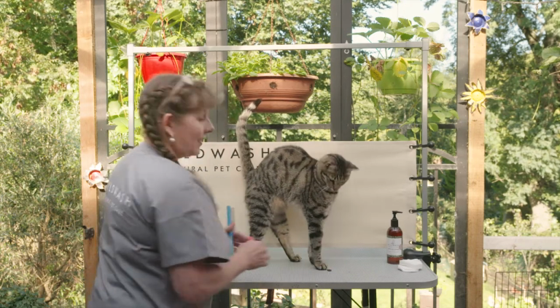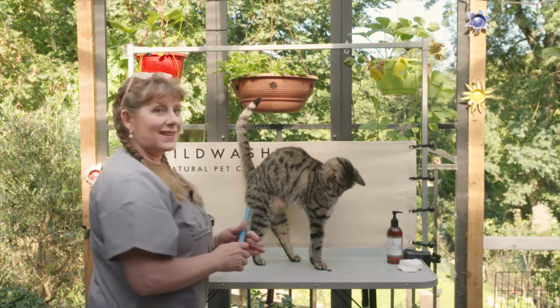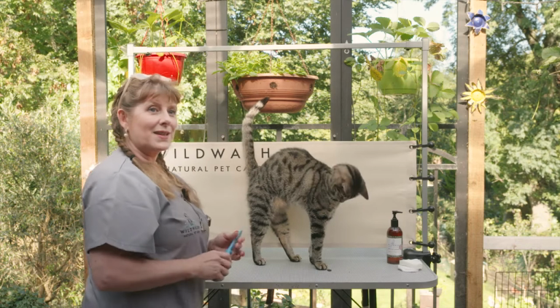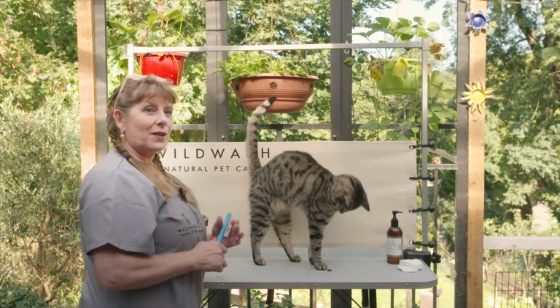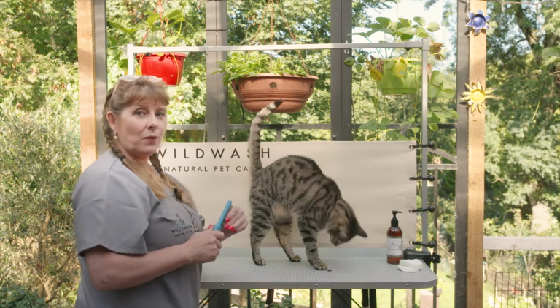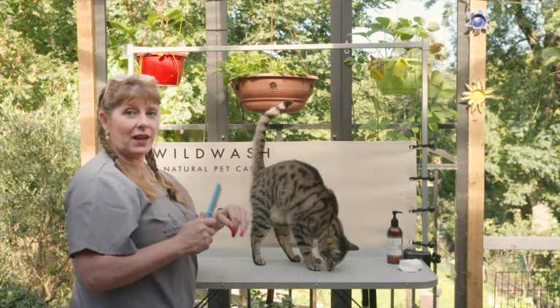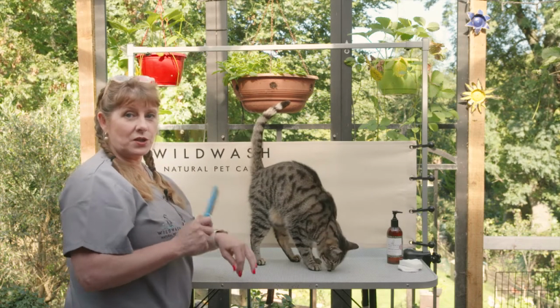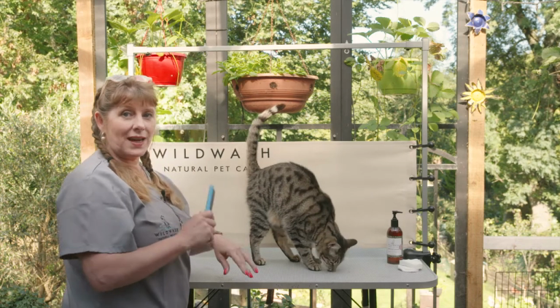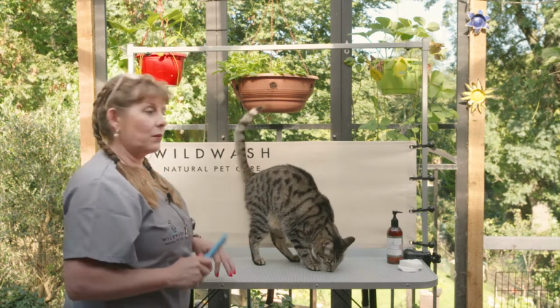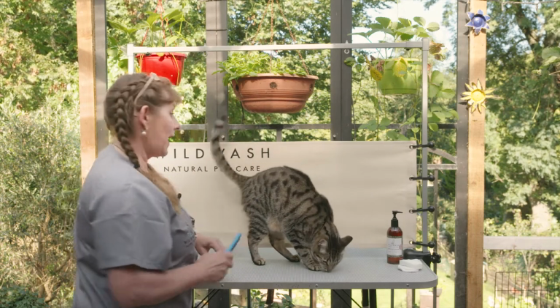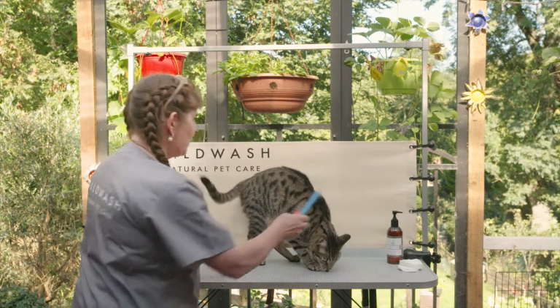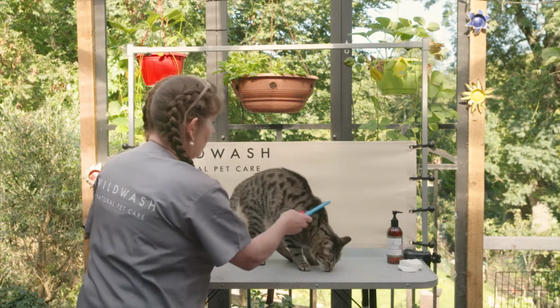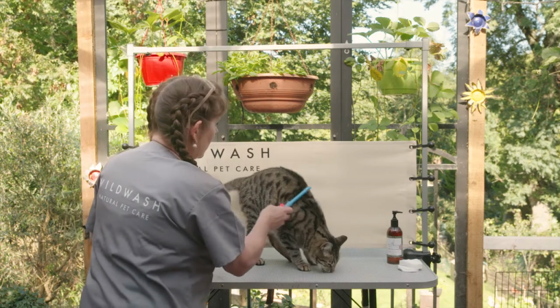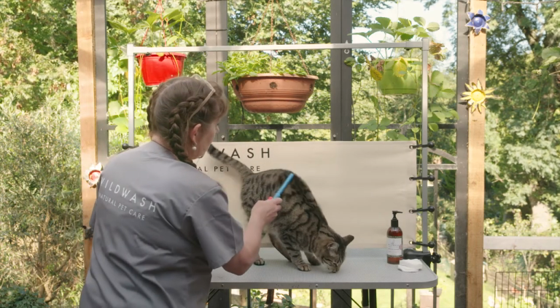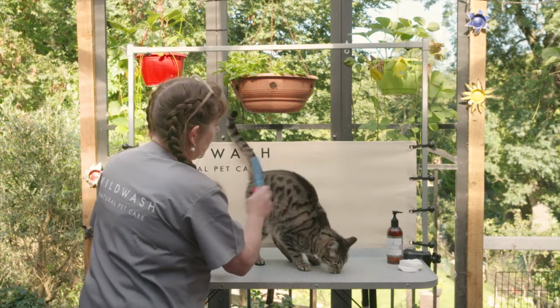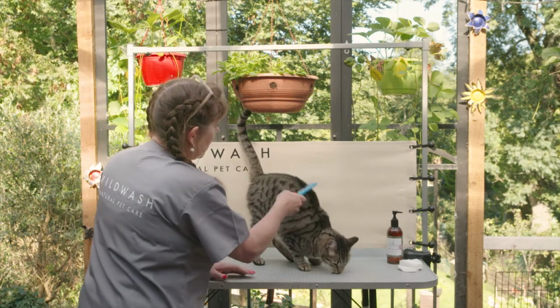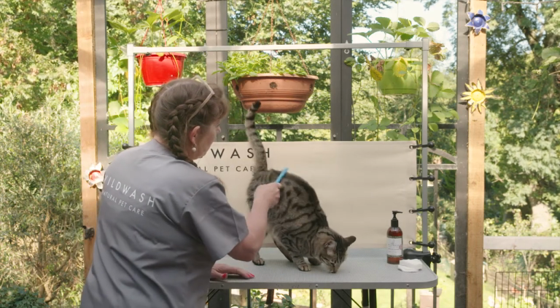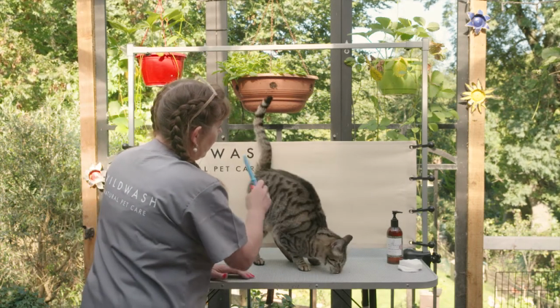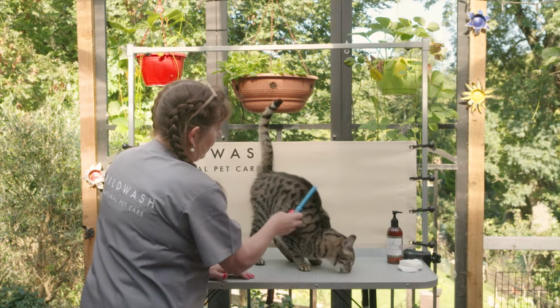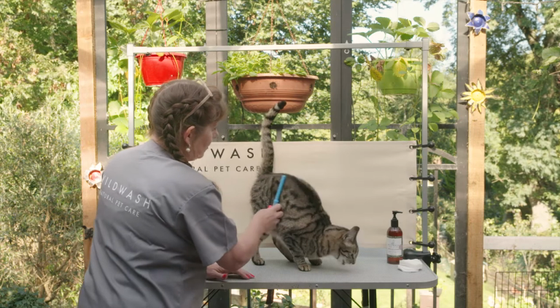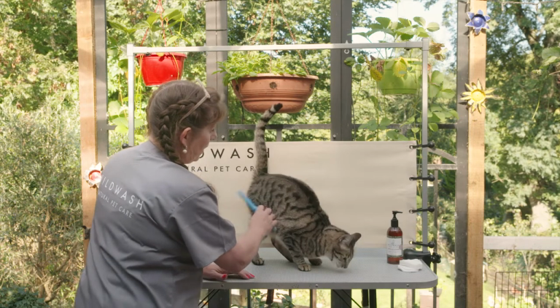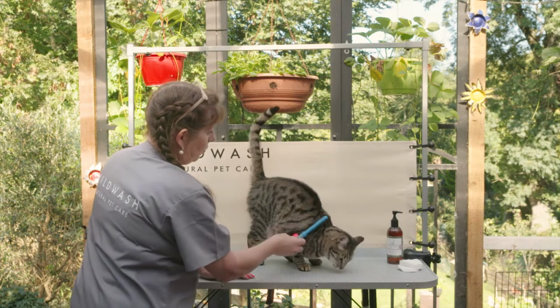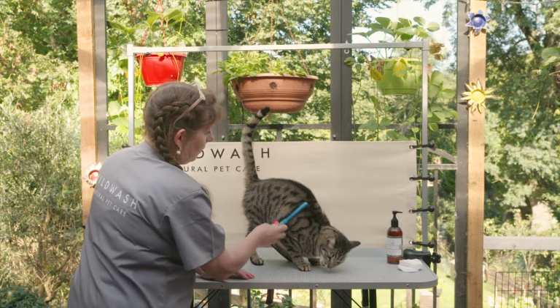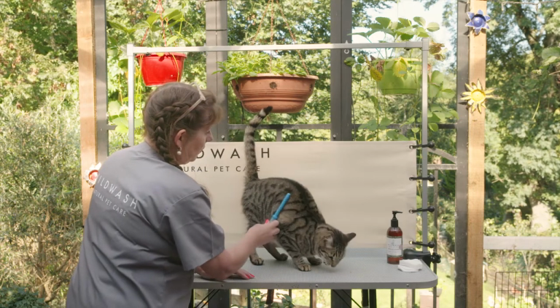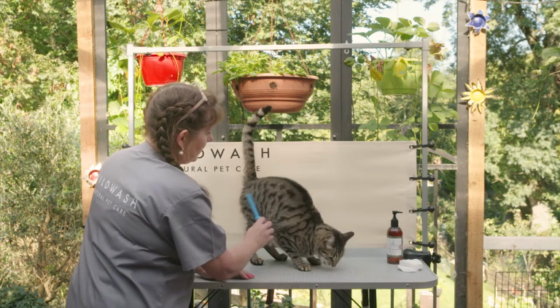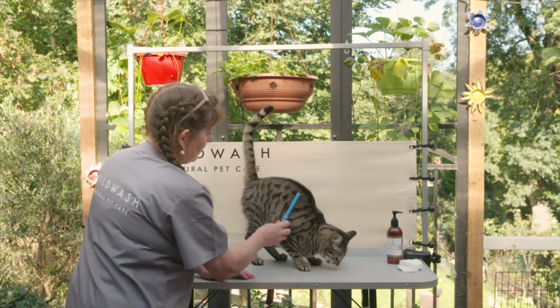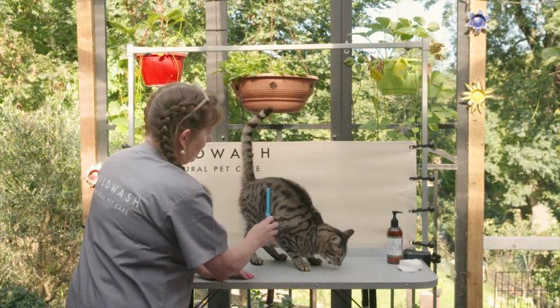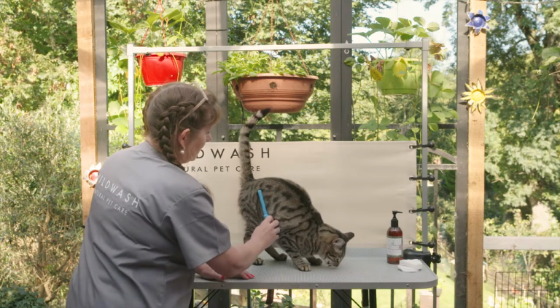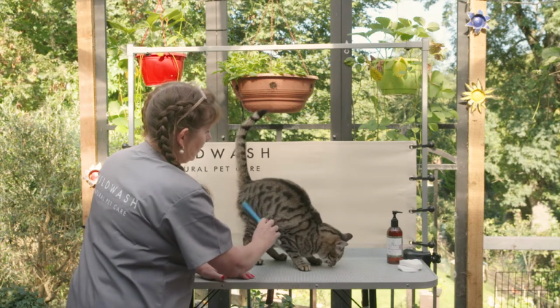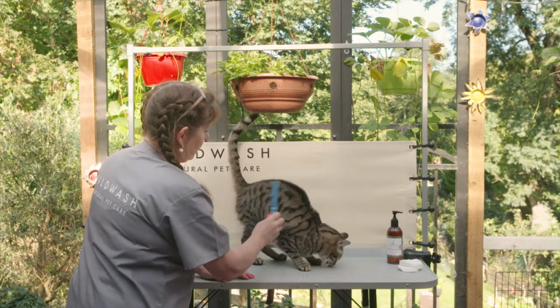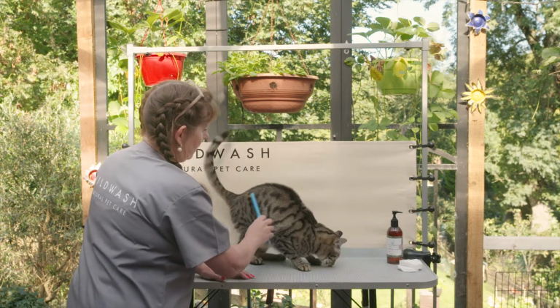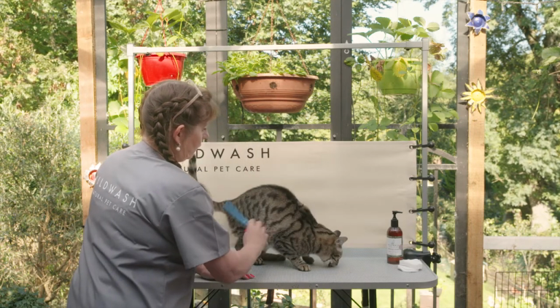This is something that one would like to do daily with the cat, and the more you do it the more the cat will get used to it and the more the cat will tolerate it, especially if there's food involved.